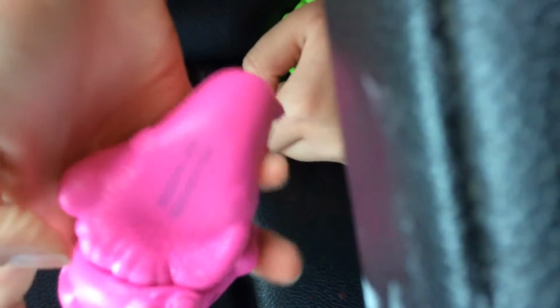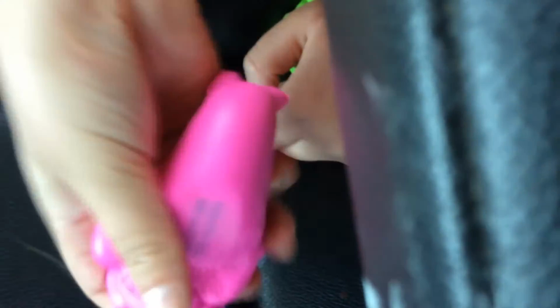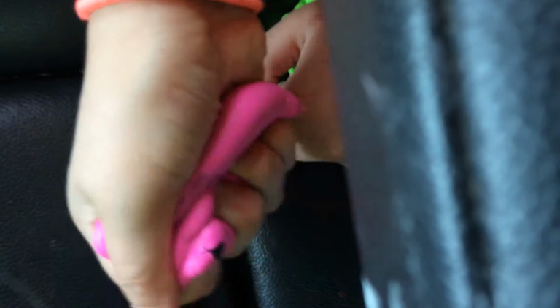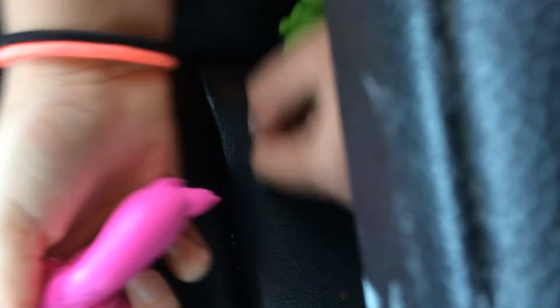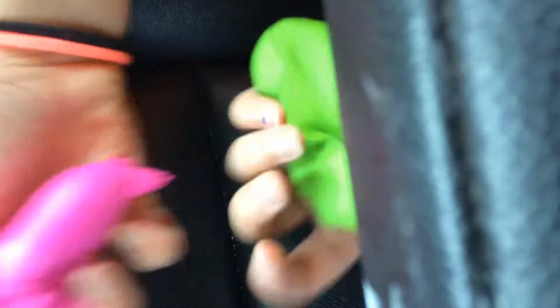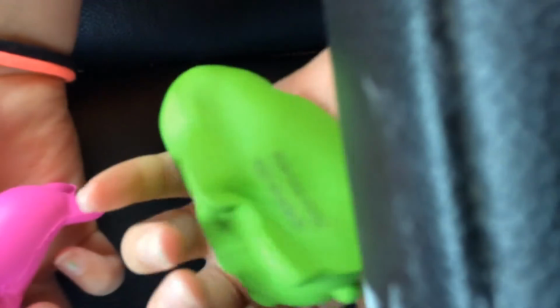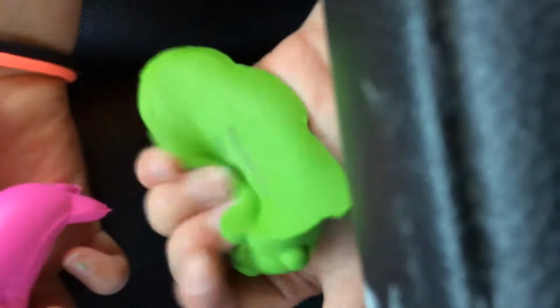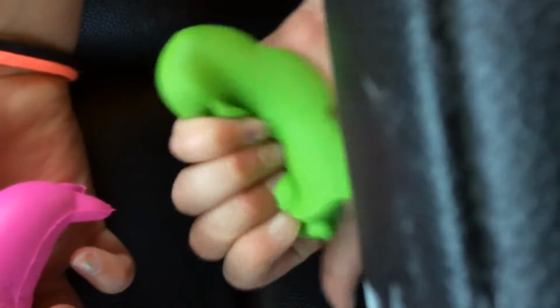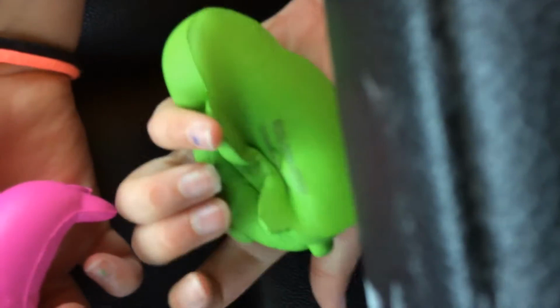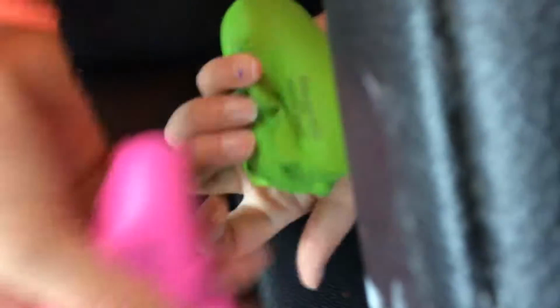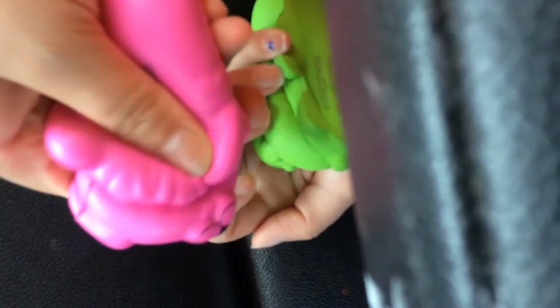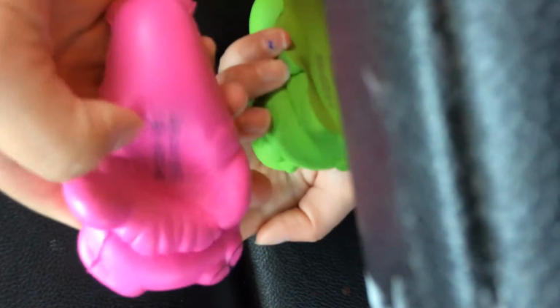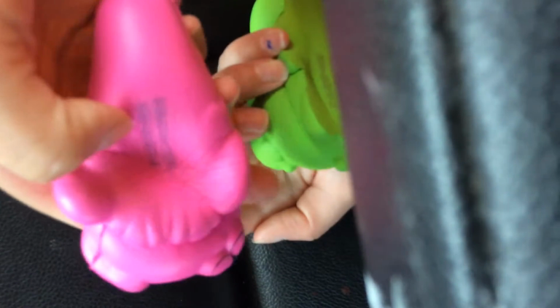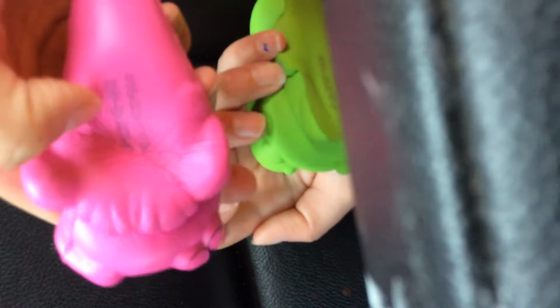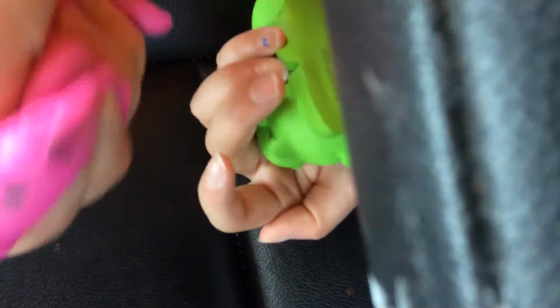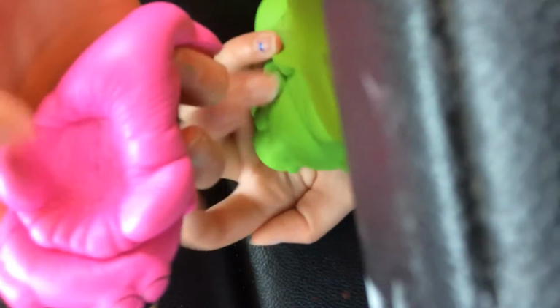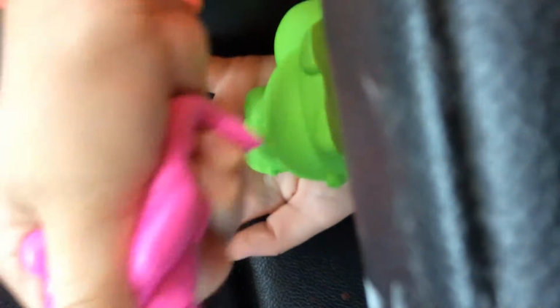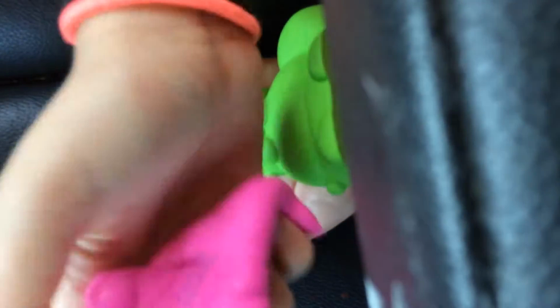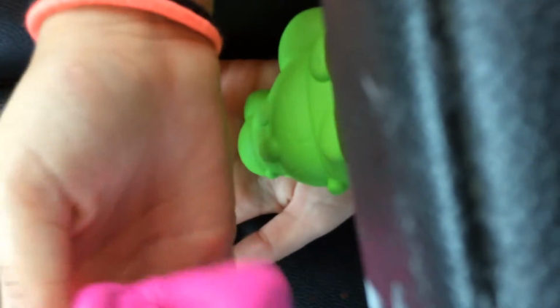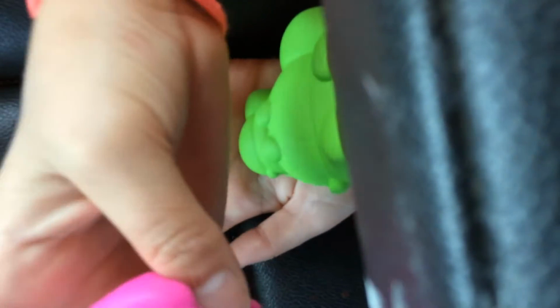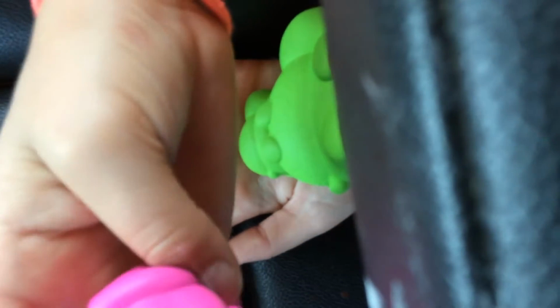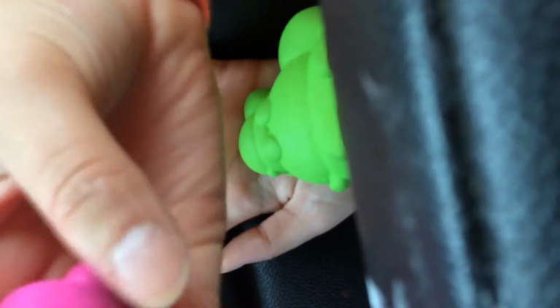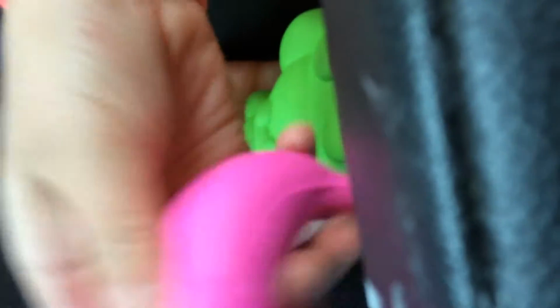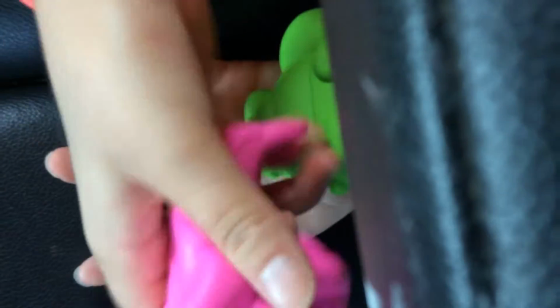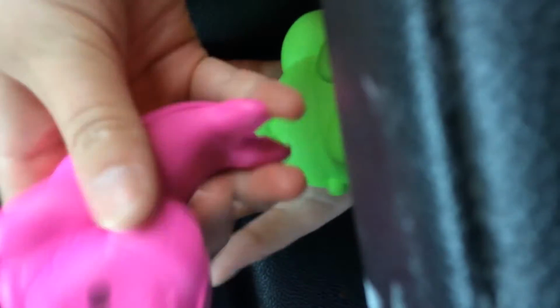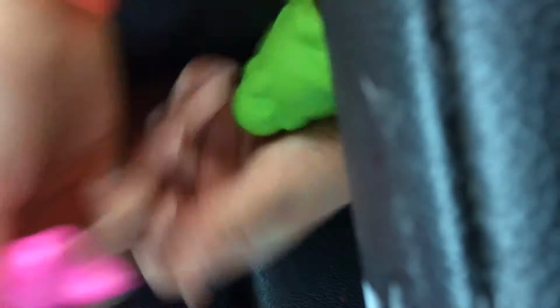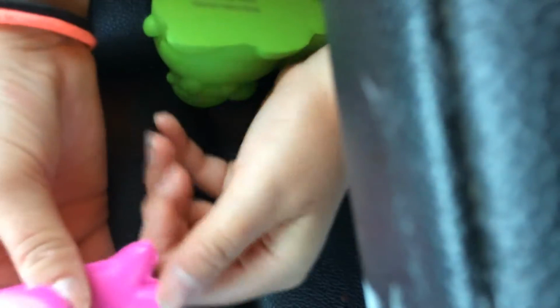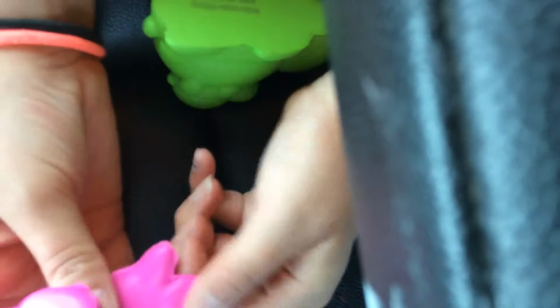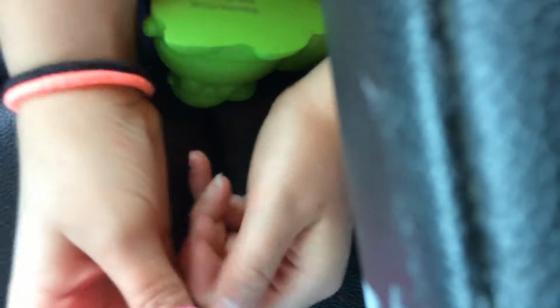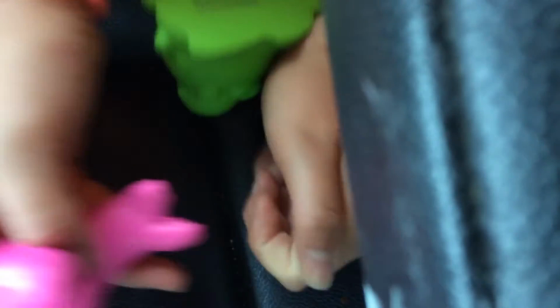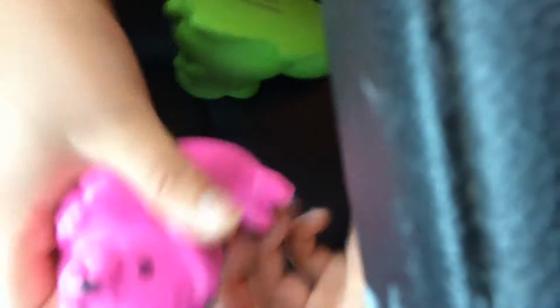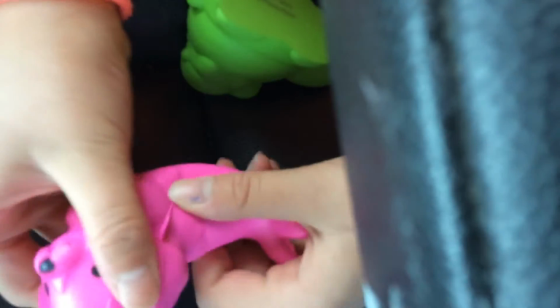This one is not as squishy as the other squishy, but it is squishy. And I really like it — I like the tail part. It's cute.